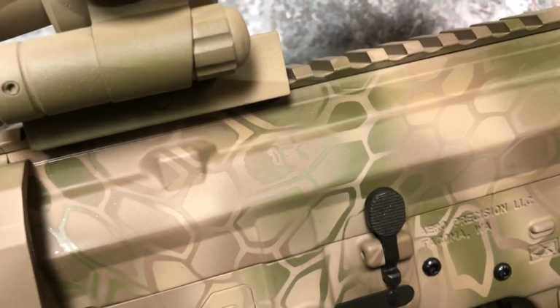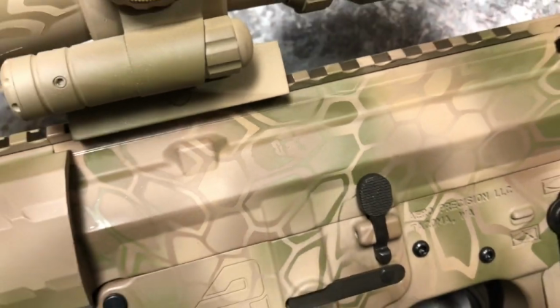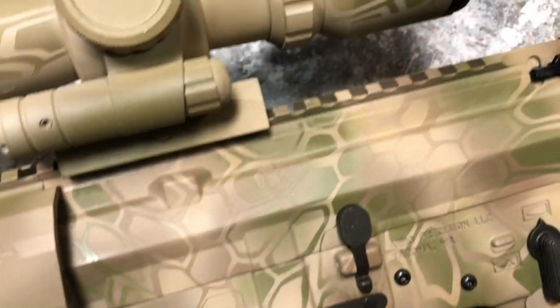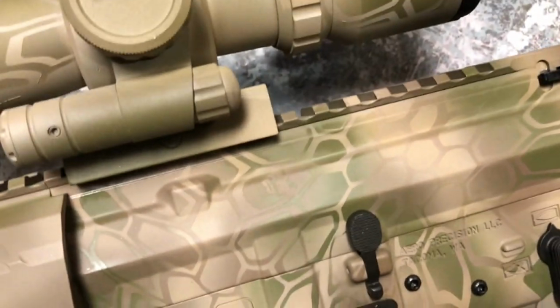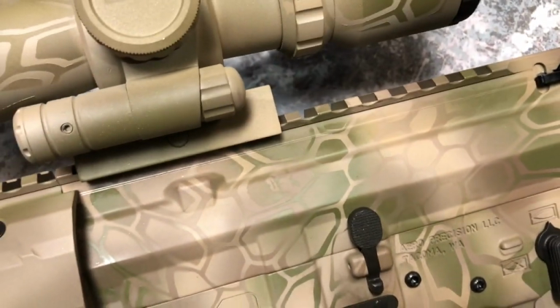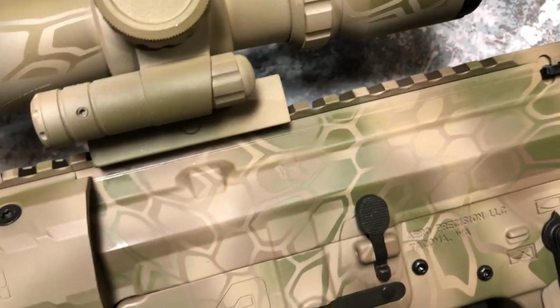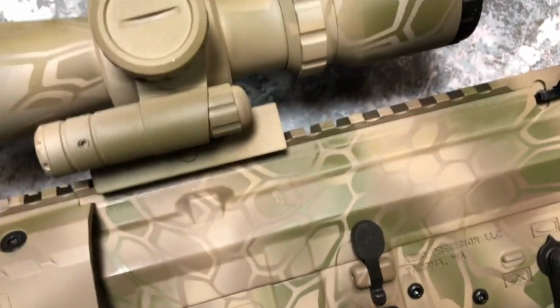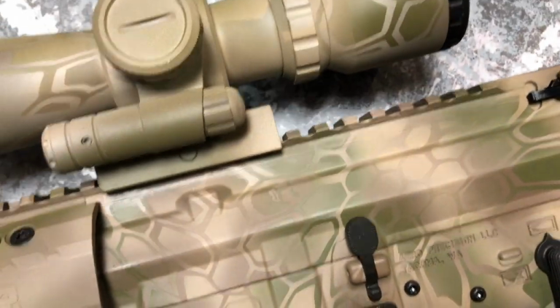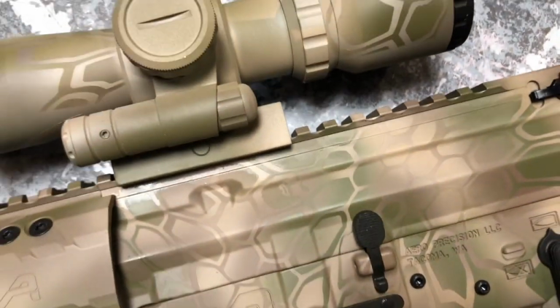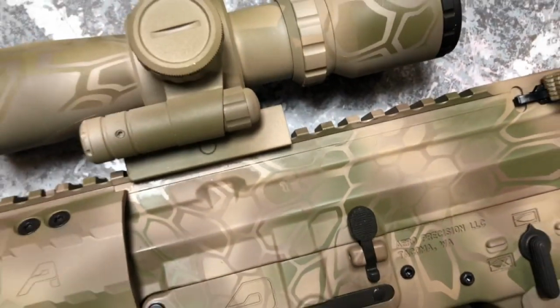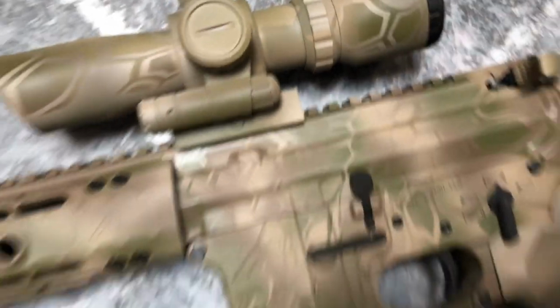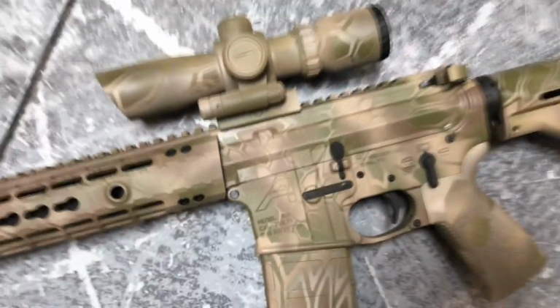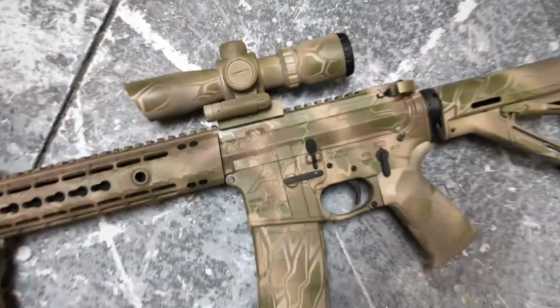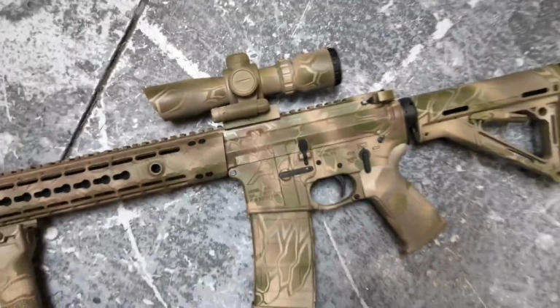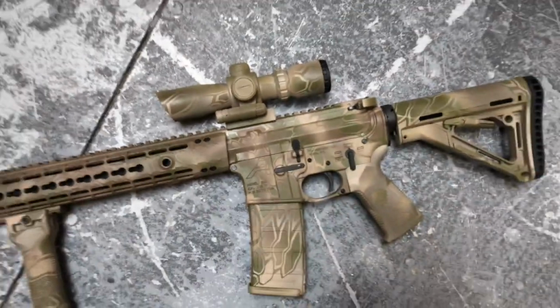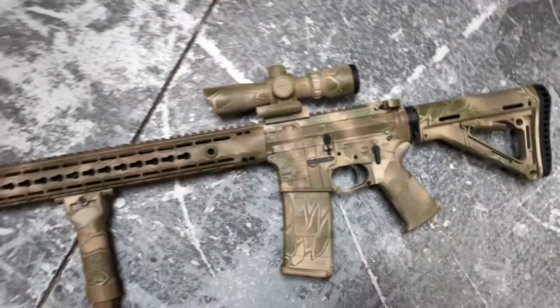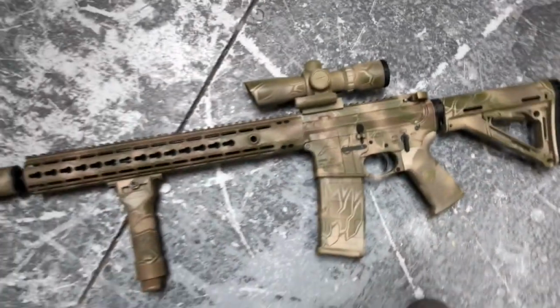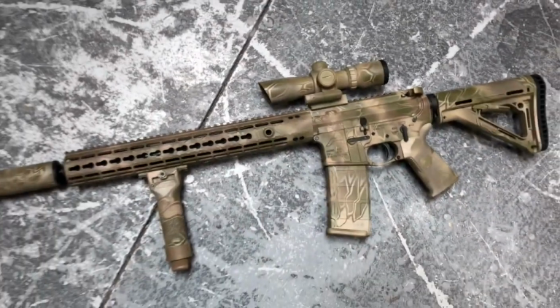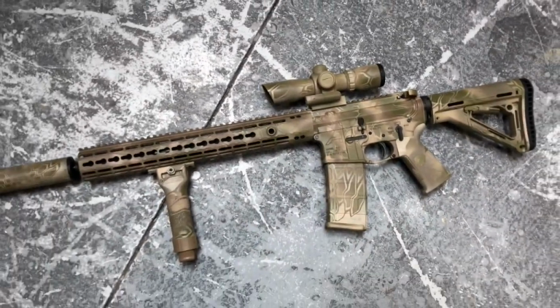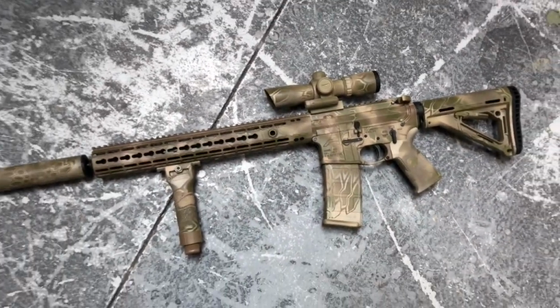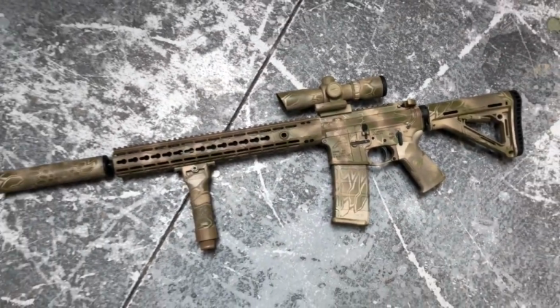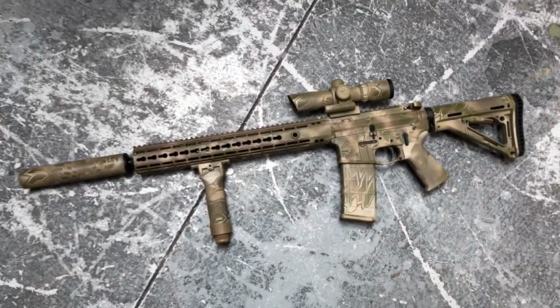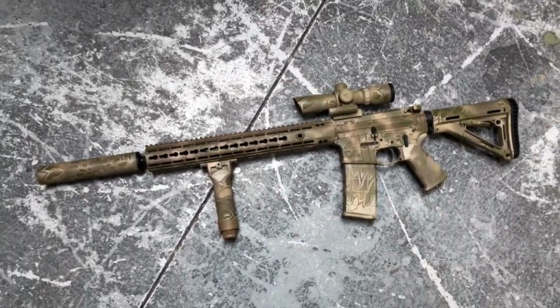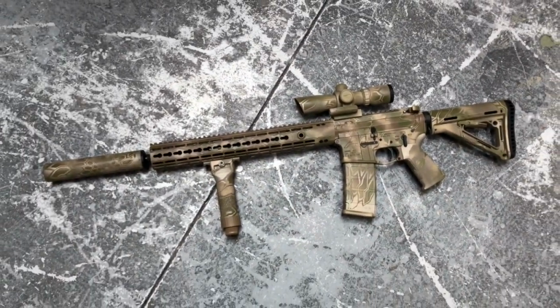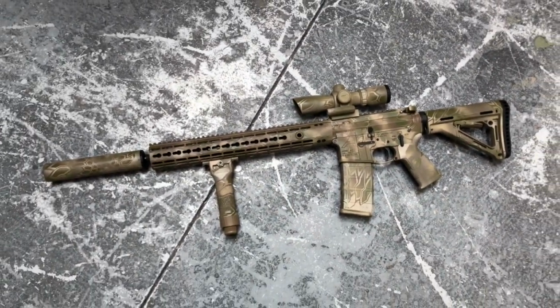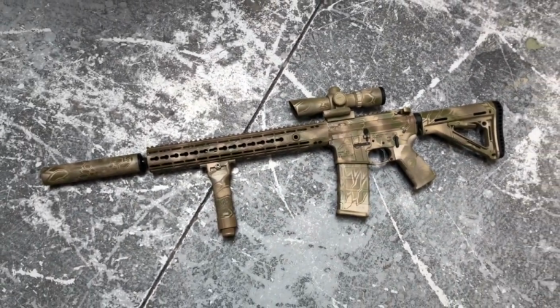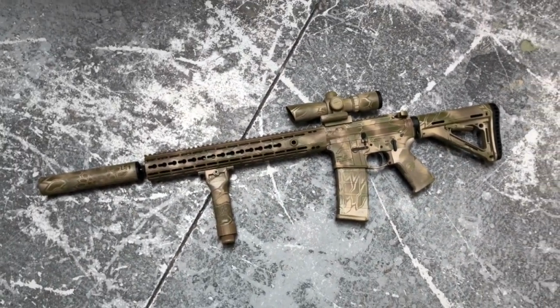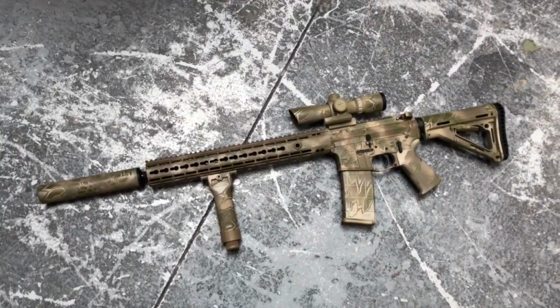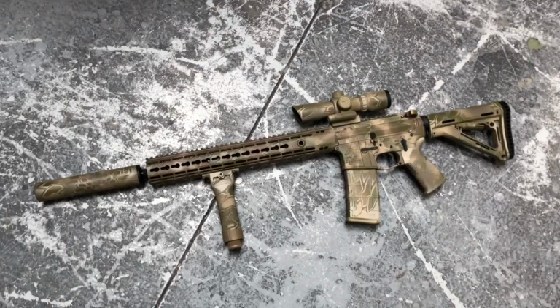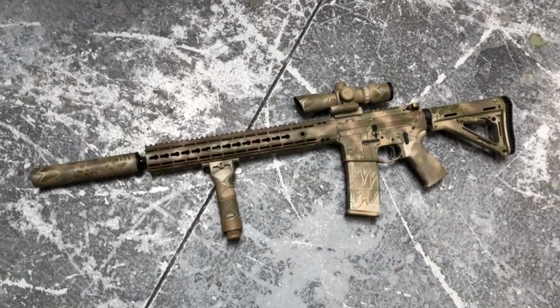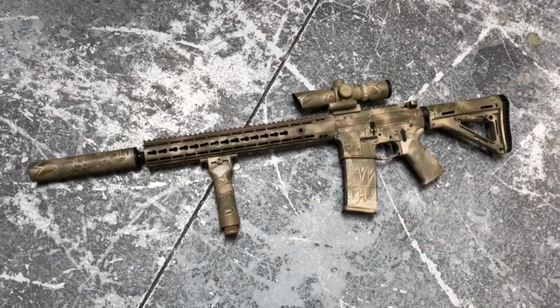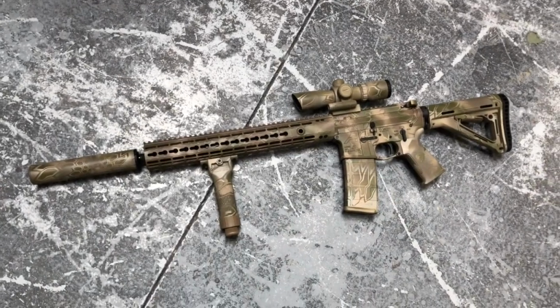Anyways, that's him. He's one of the showcase sprayers, or Cerakoters, for Aero Precision during this time. So that's cool.